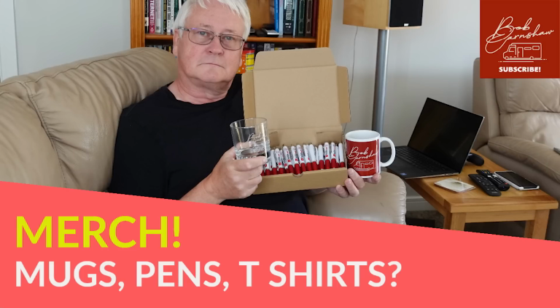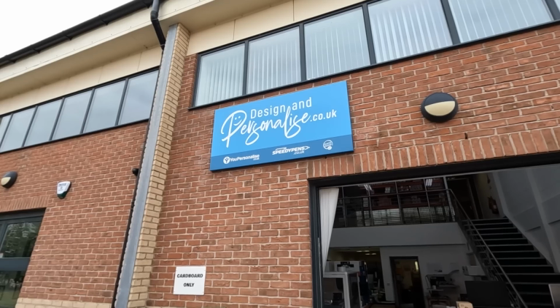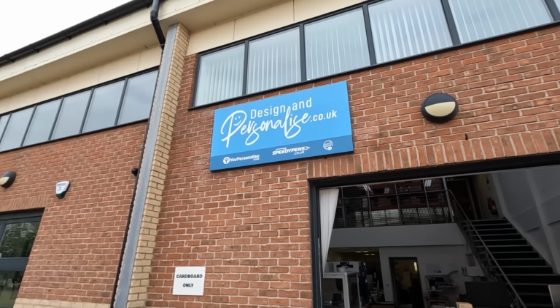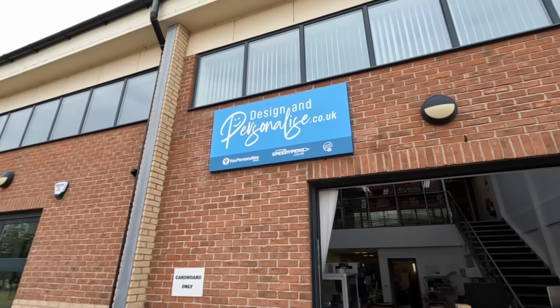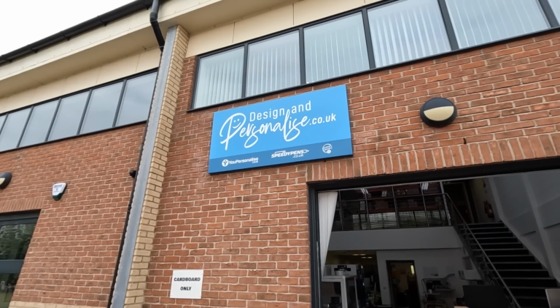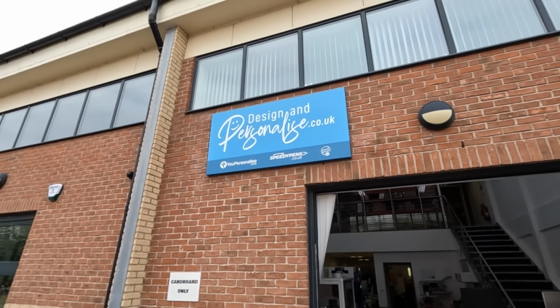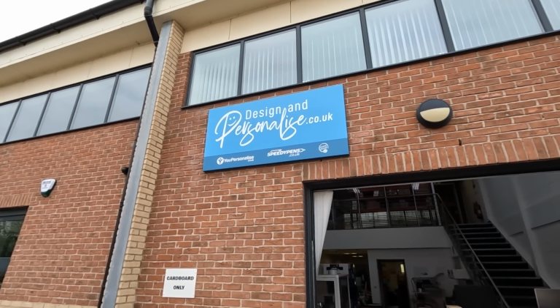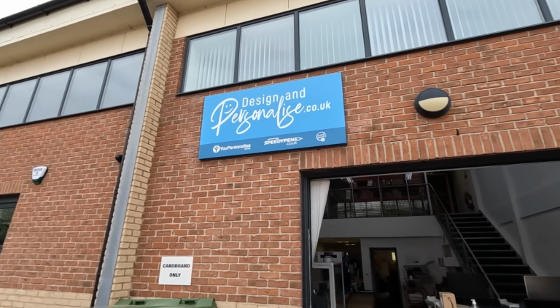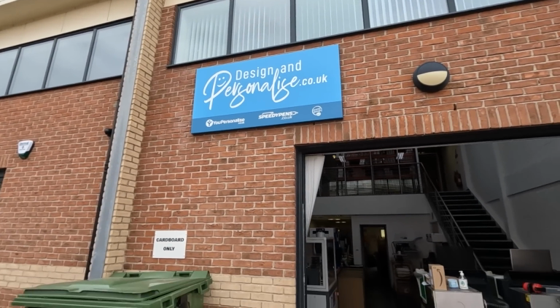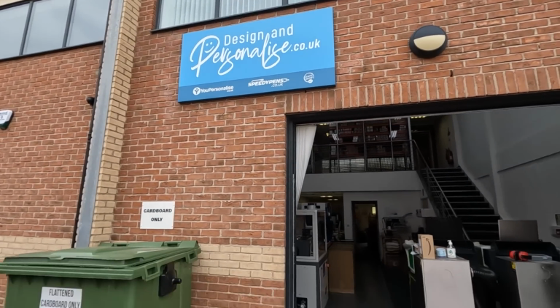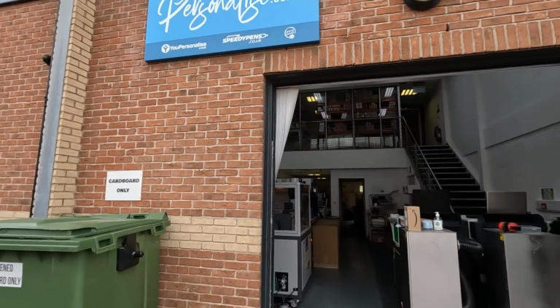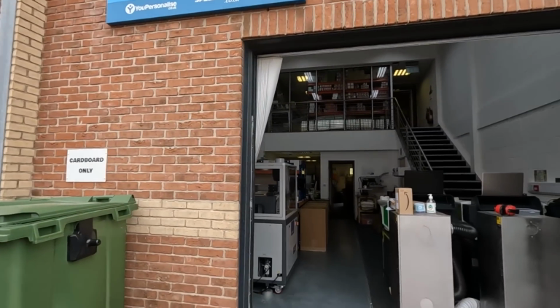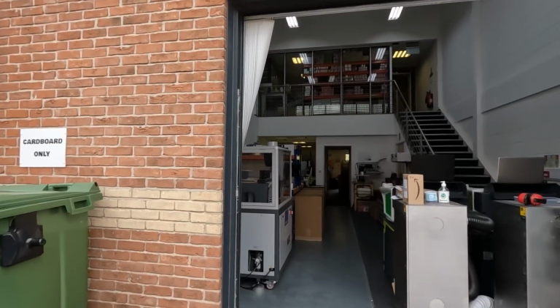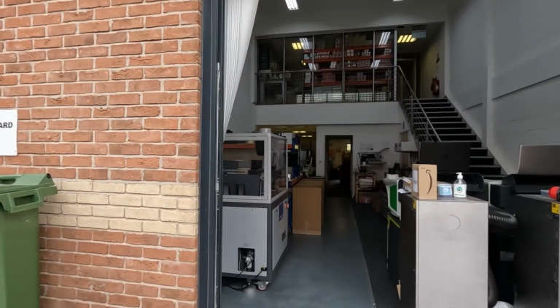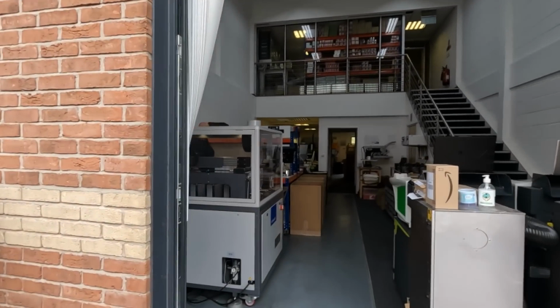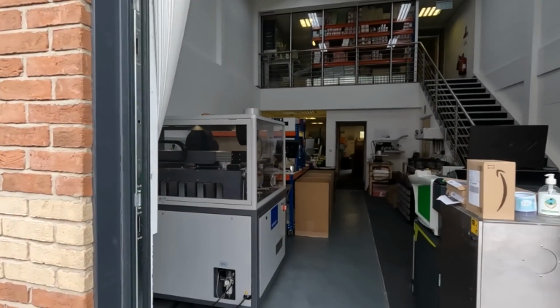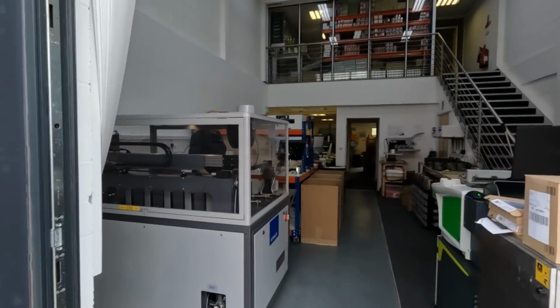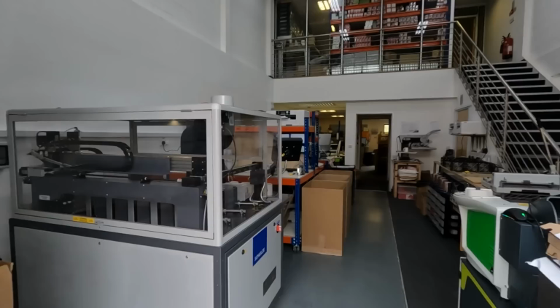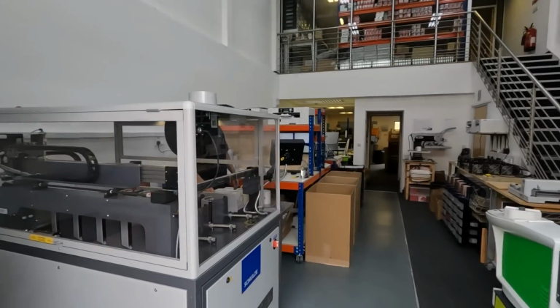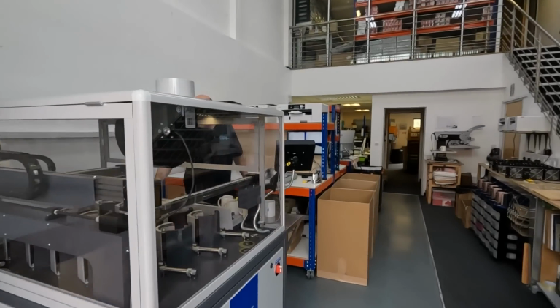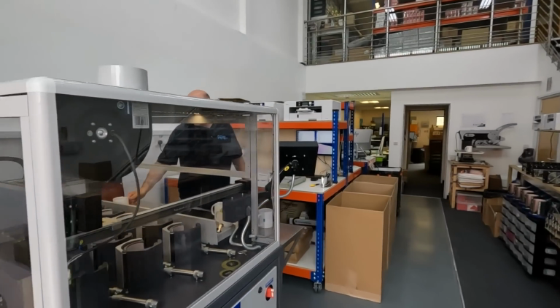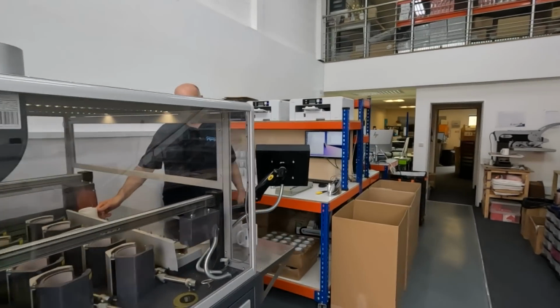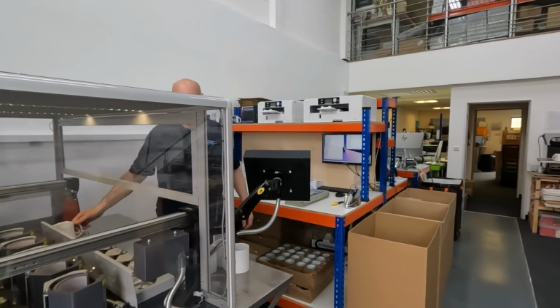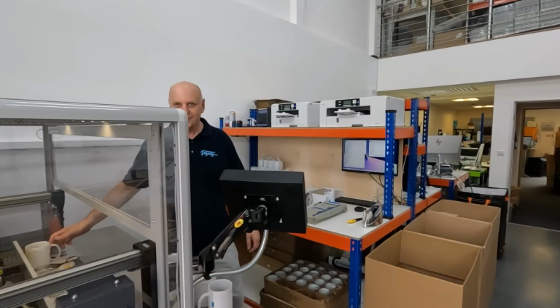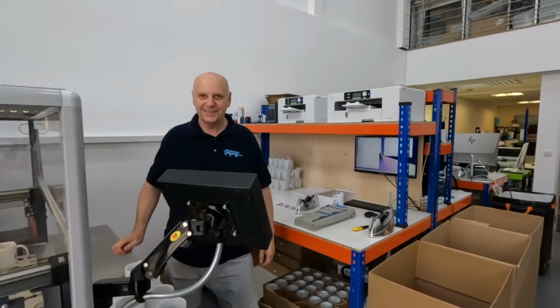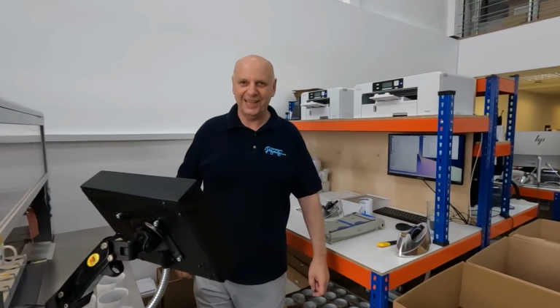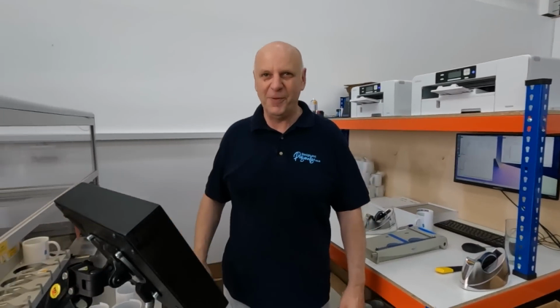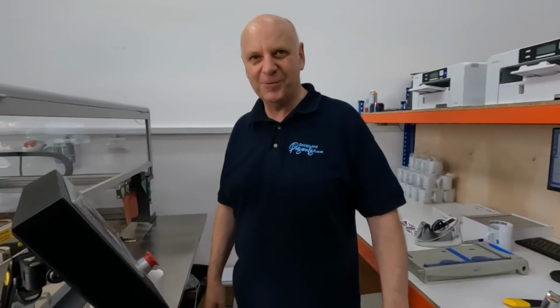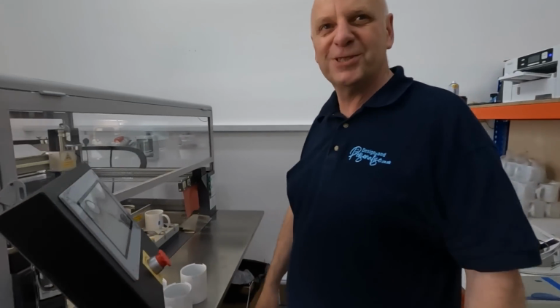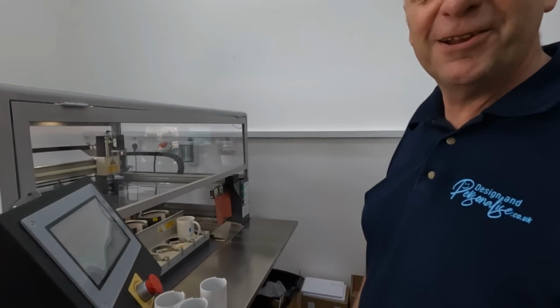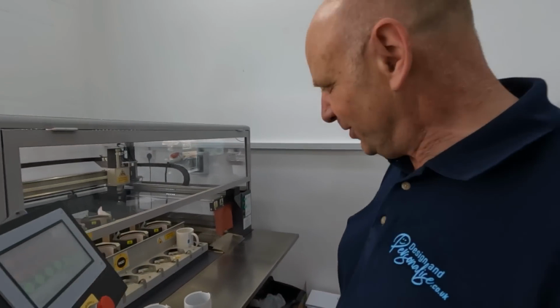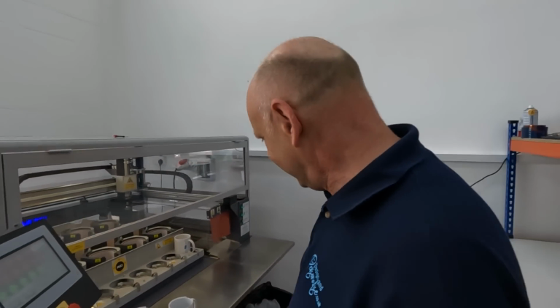Right, so I'm here at designandpersonalise.co.uk. Hello Andy, fancy meeting you here — welcome to Design and Personalise. You're going to show us around some of what you do here.